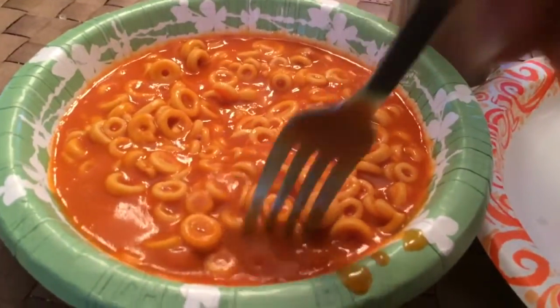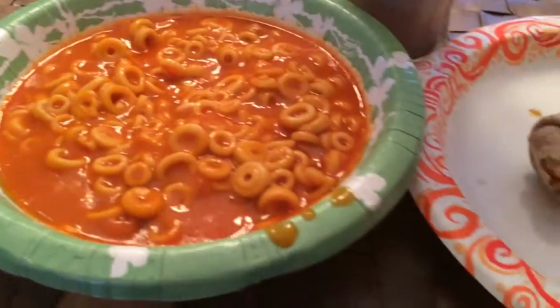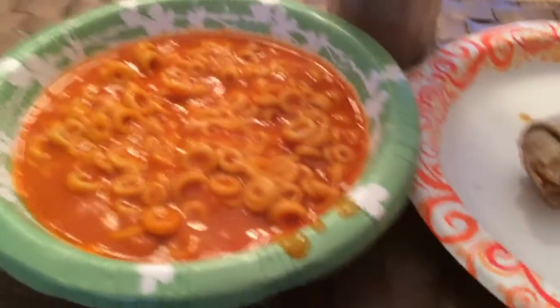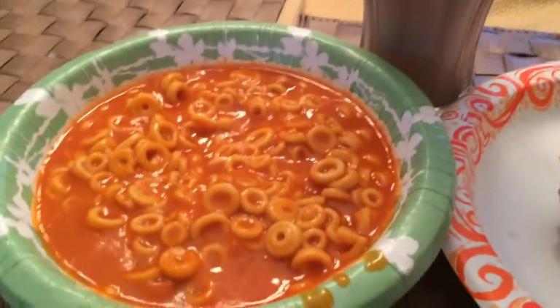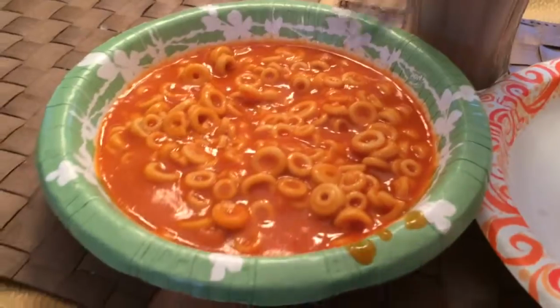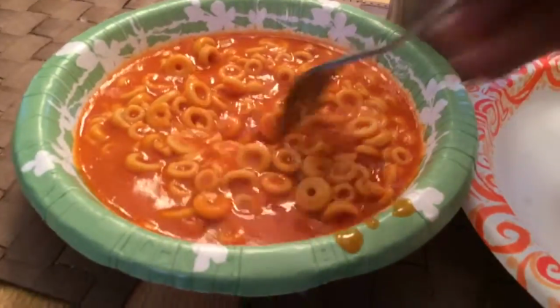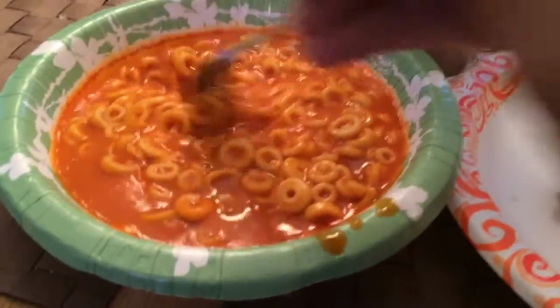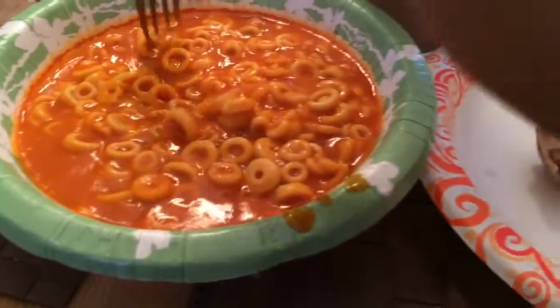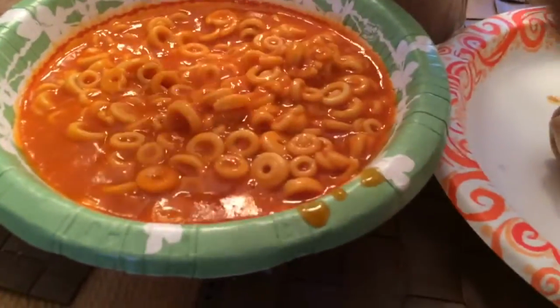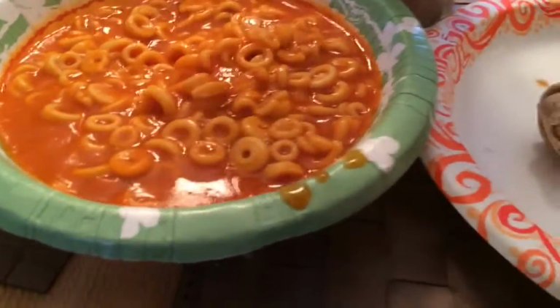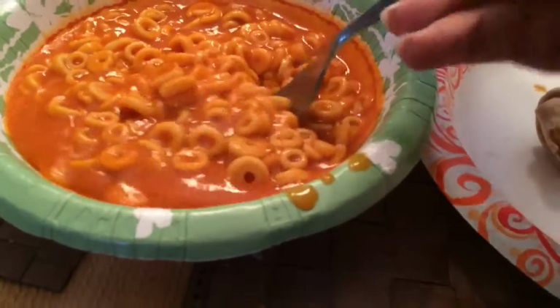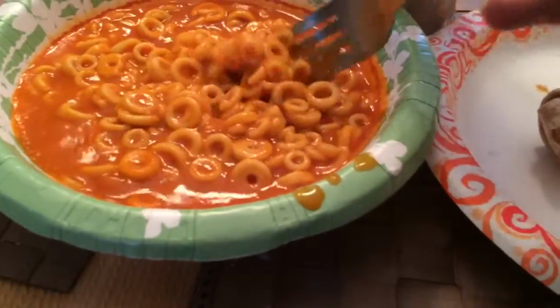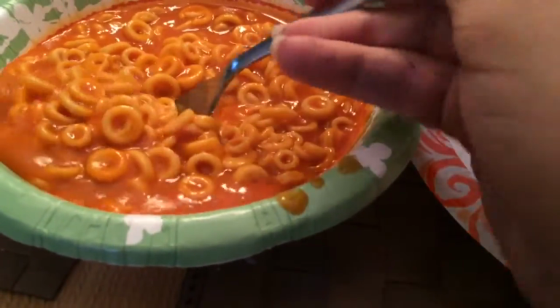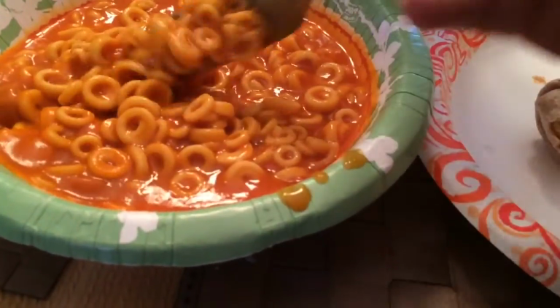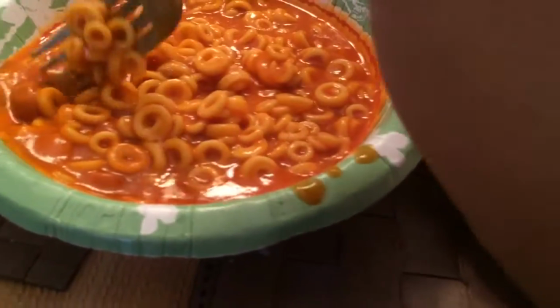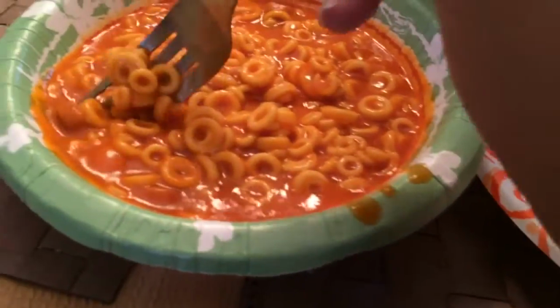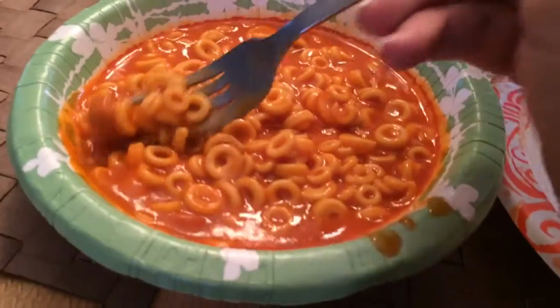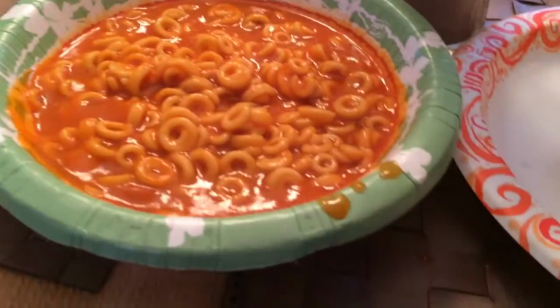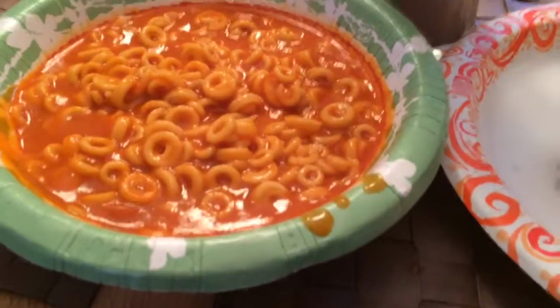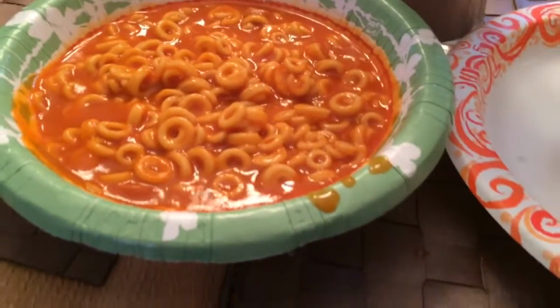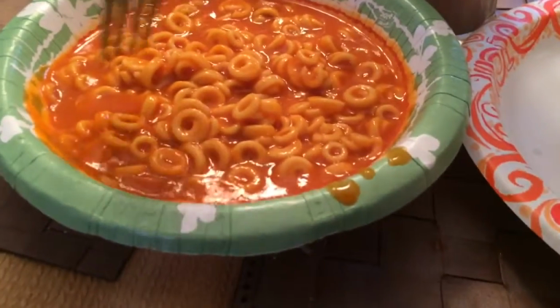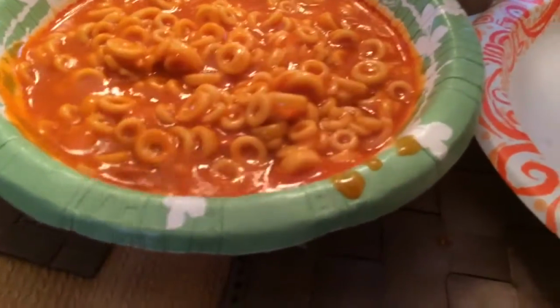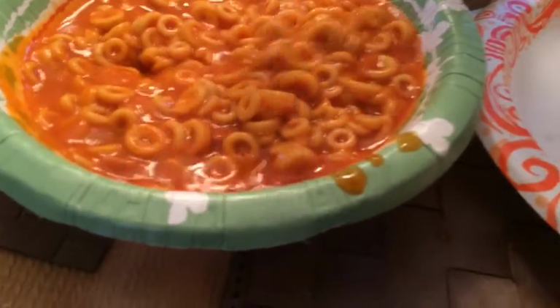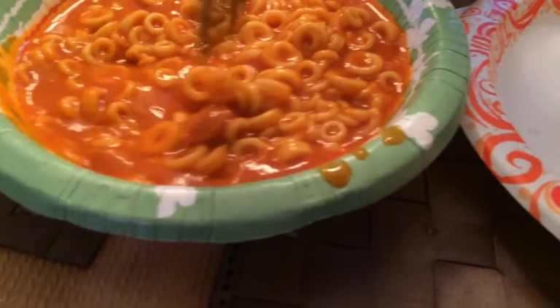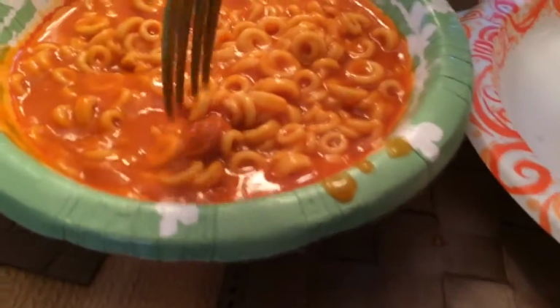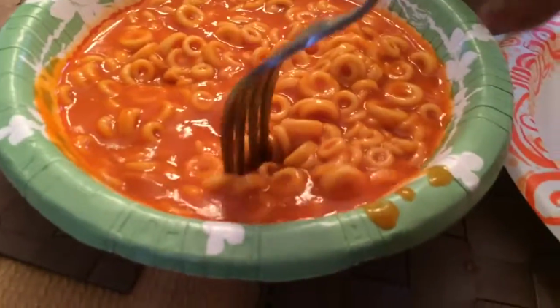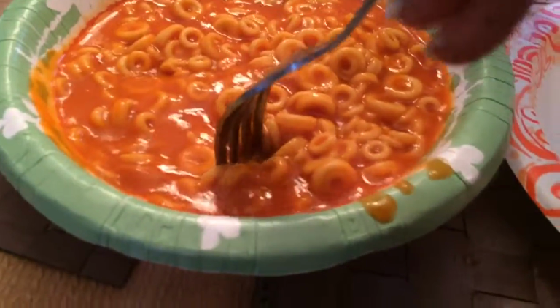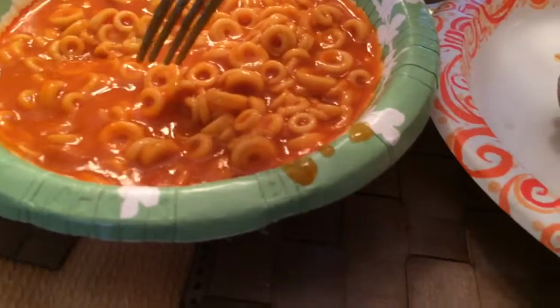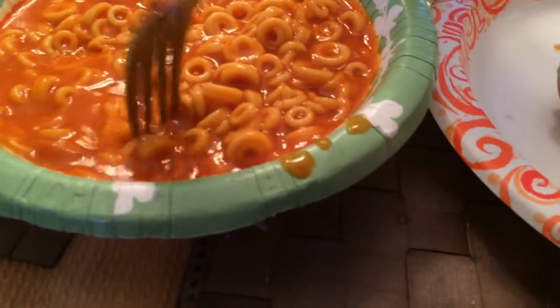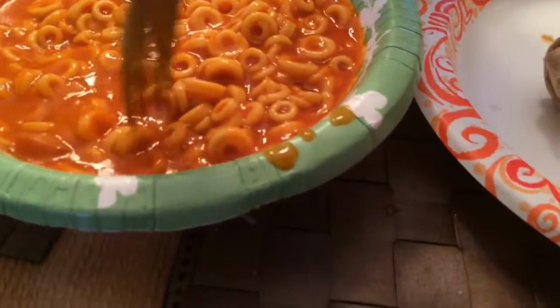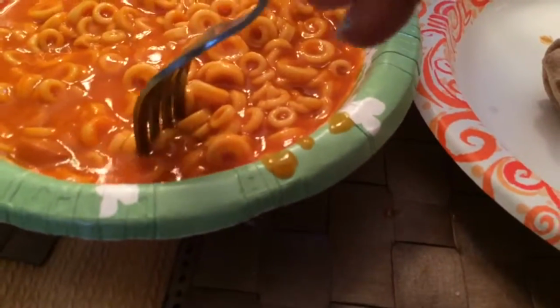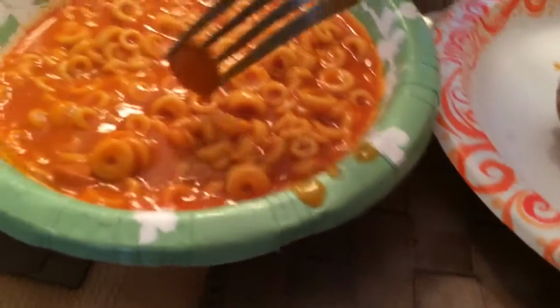The fork's to get the Franks. I like to get the Franks first and then go for the noodles.